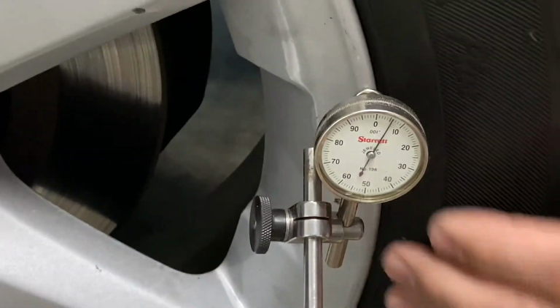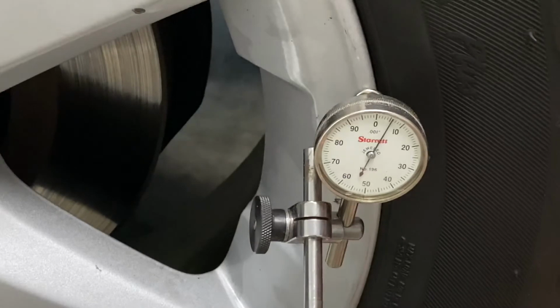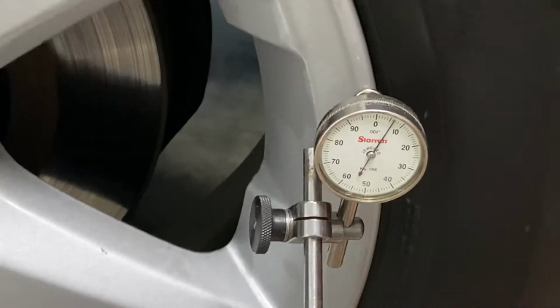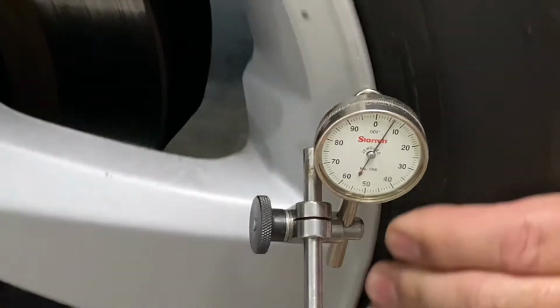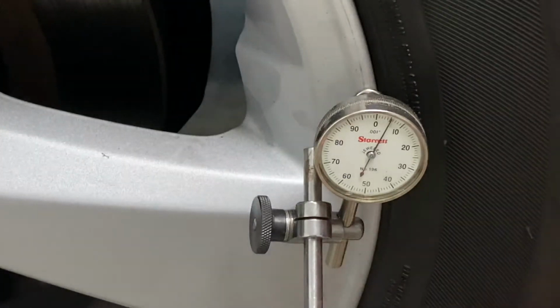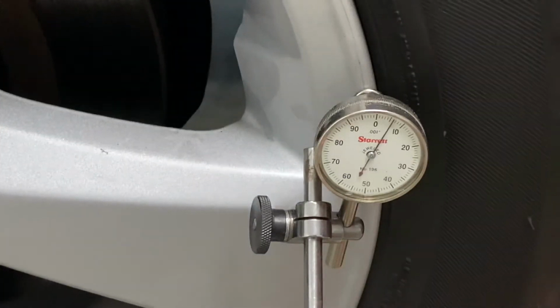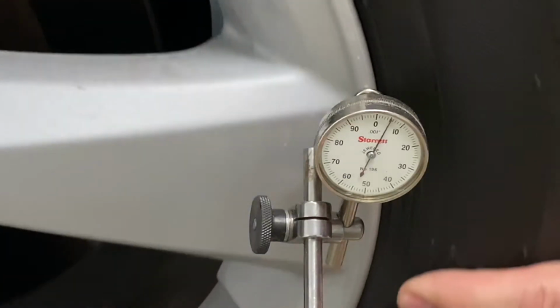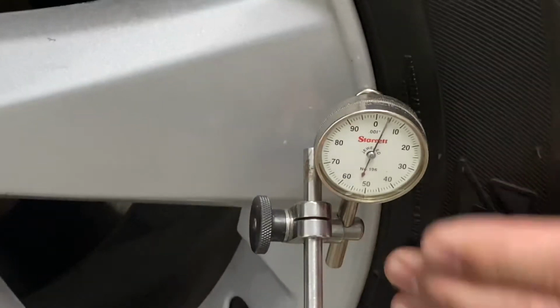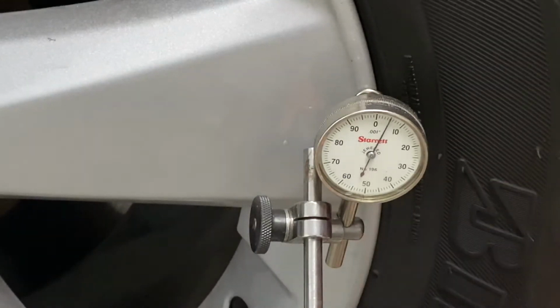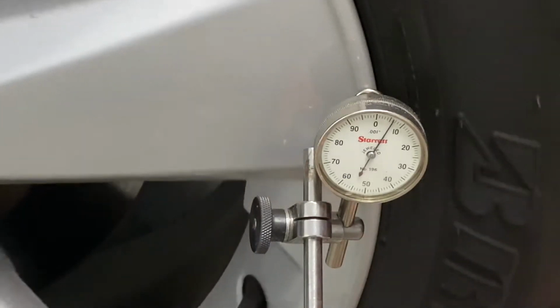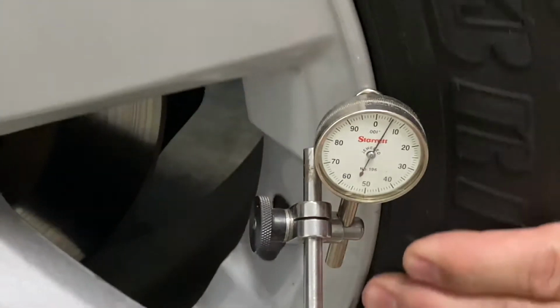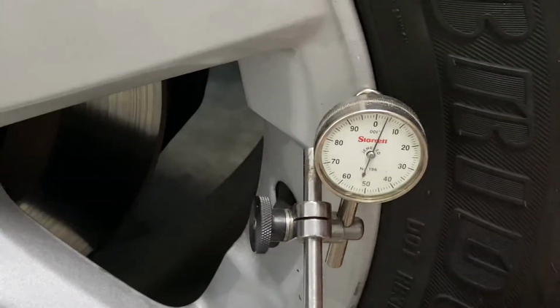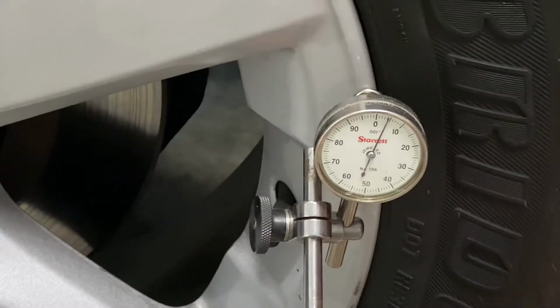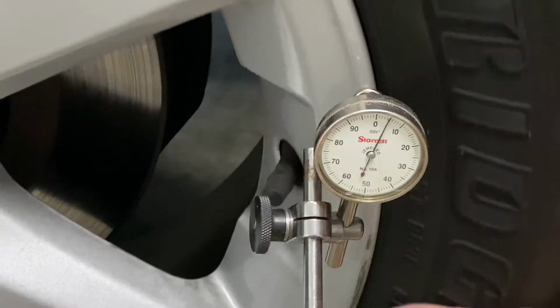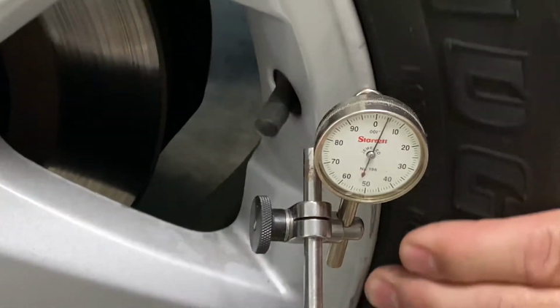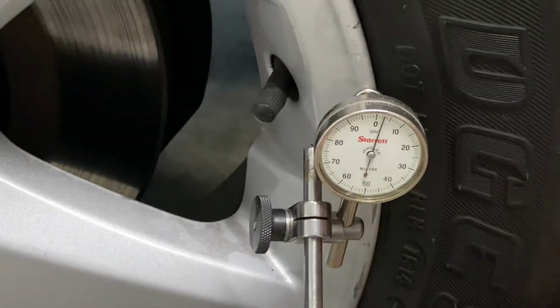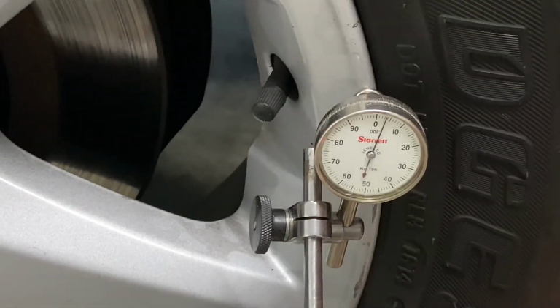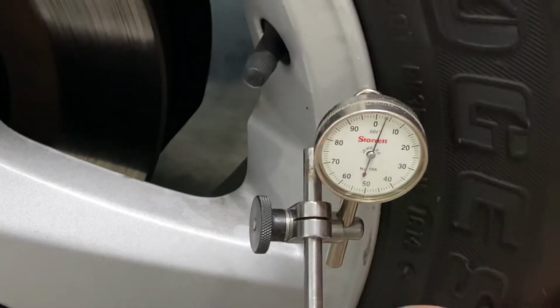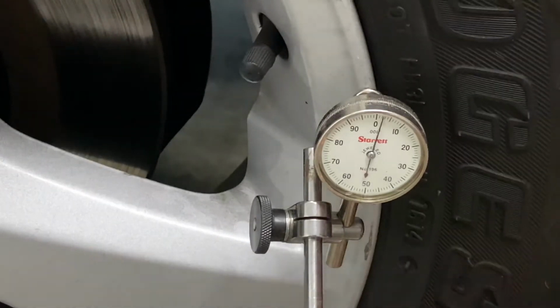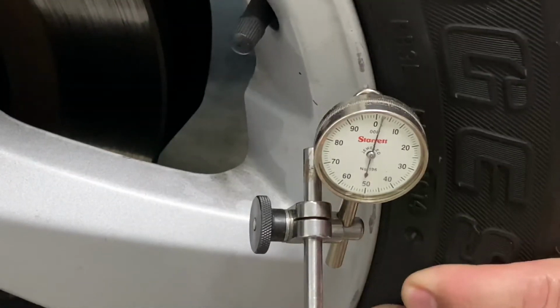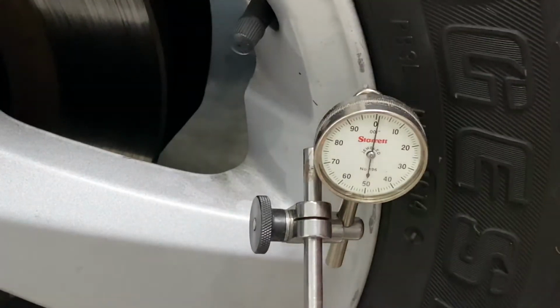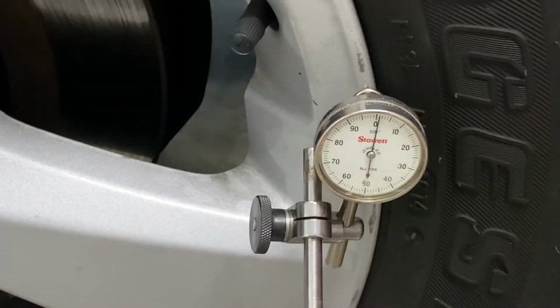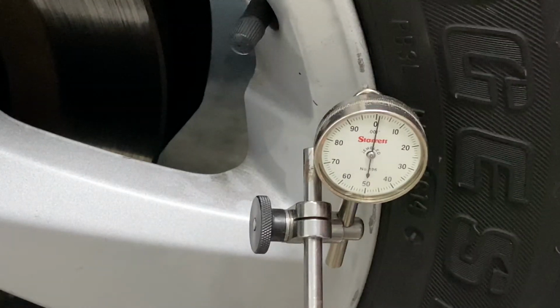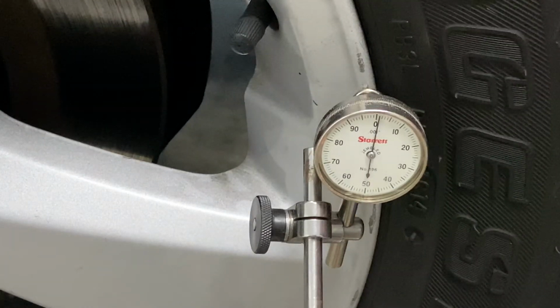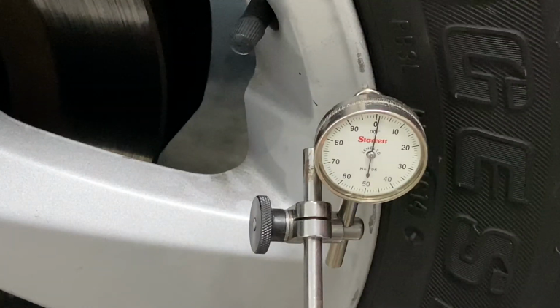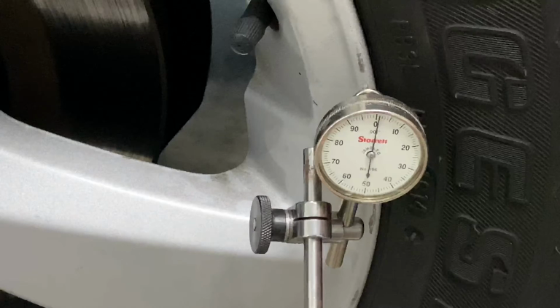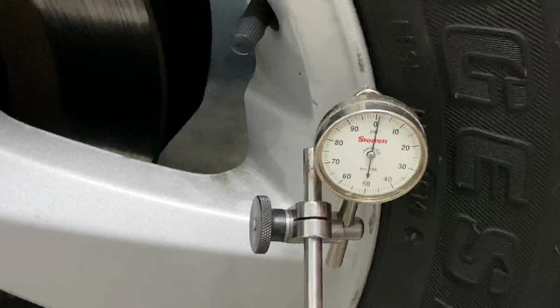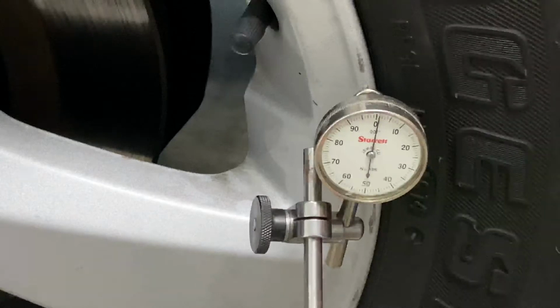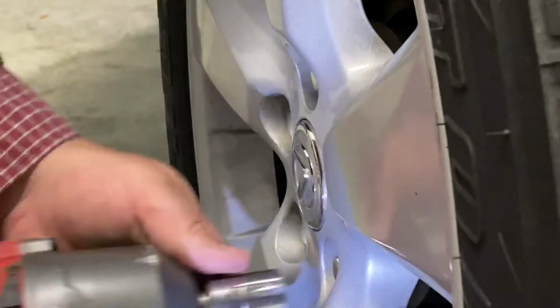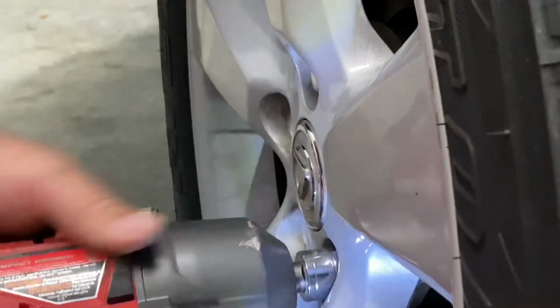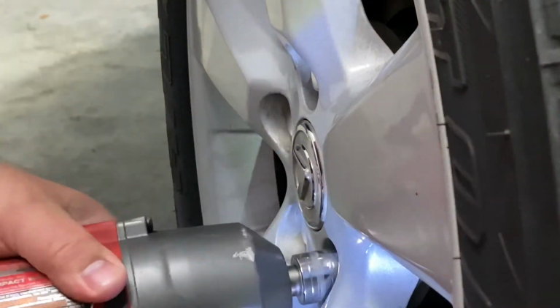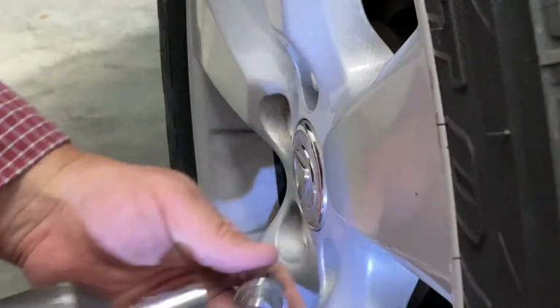But laterally, it looks good — 5 thousandths maybe, not bad at all. So the tire is significantly different than the rim. Next, let's pop the wheel off and see if we can find anything on the hub.